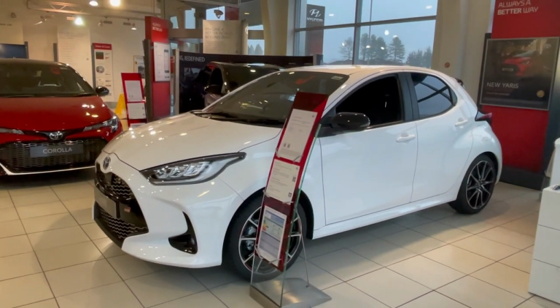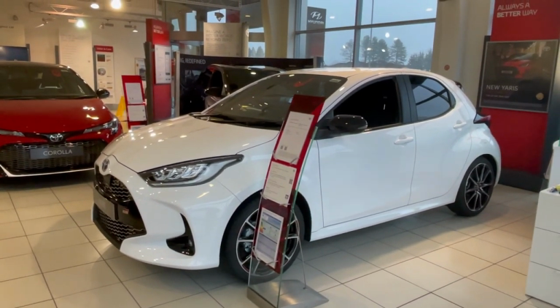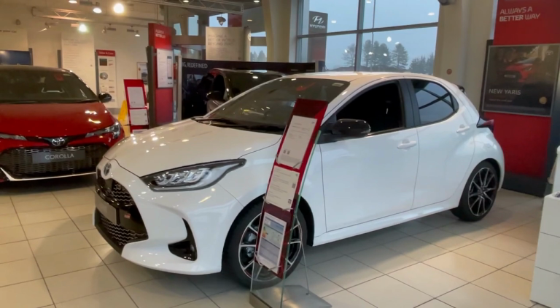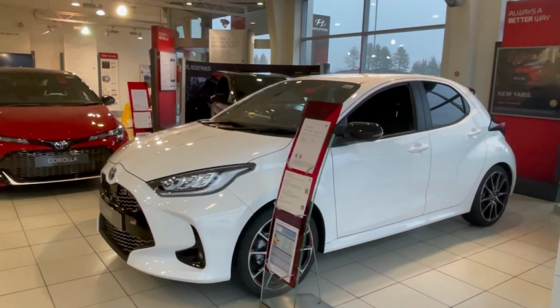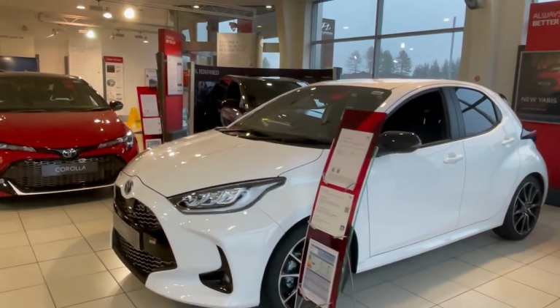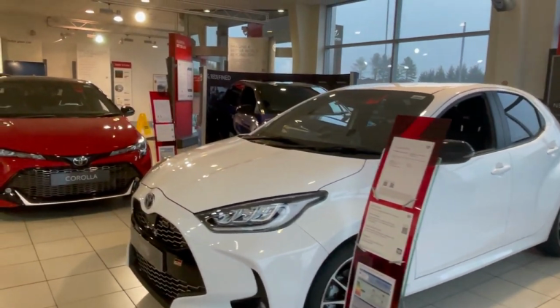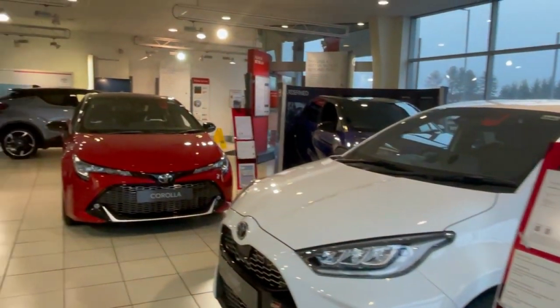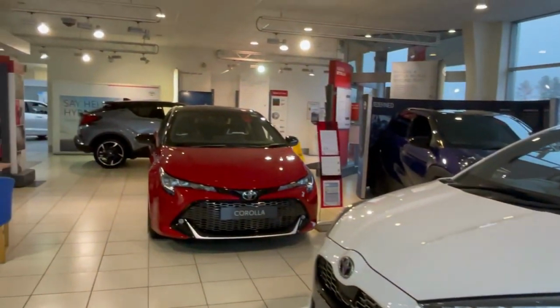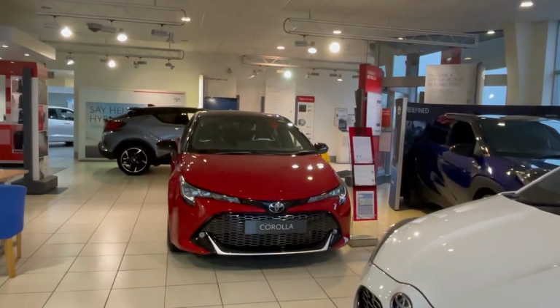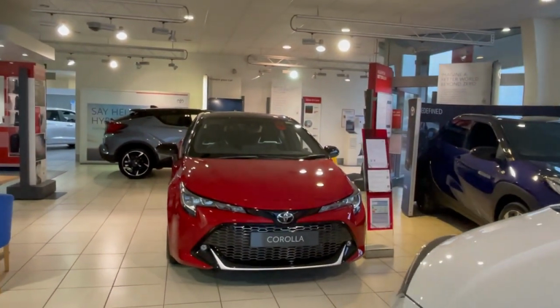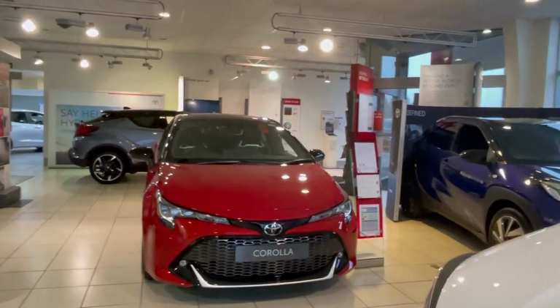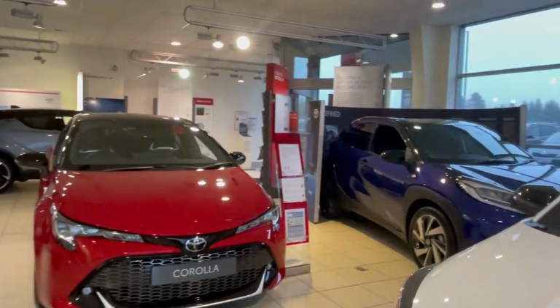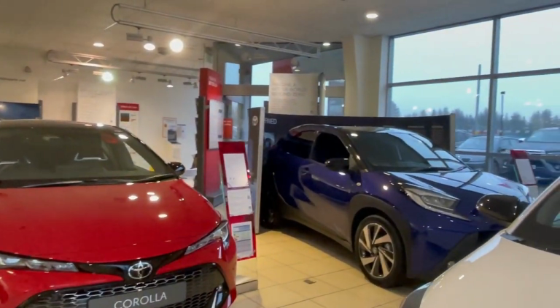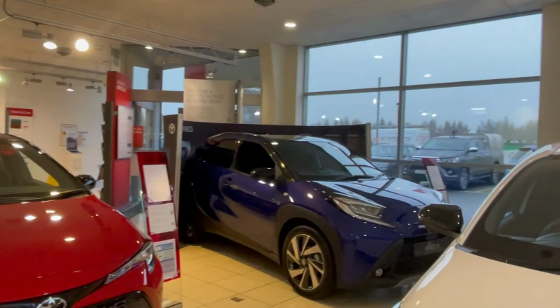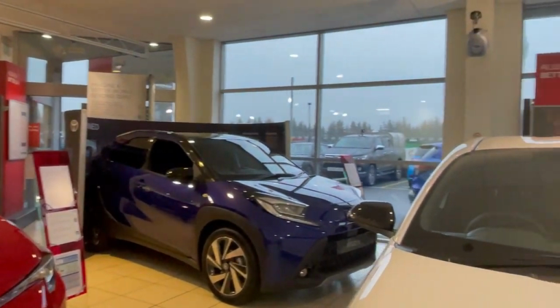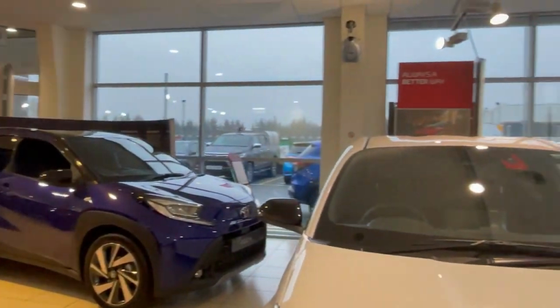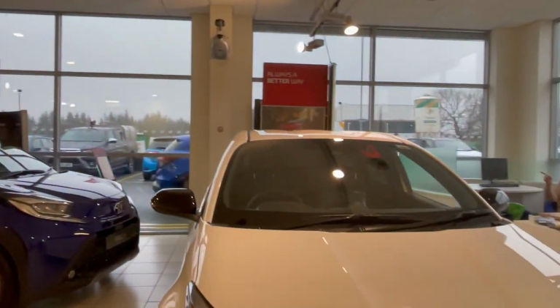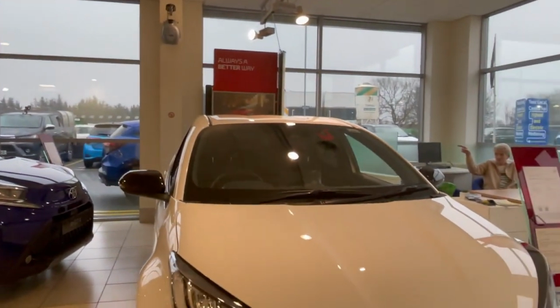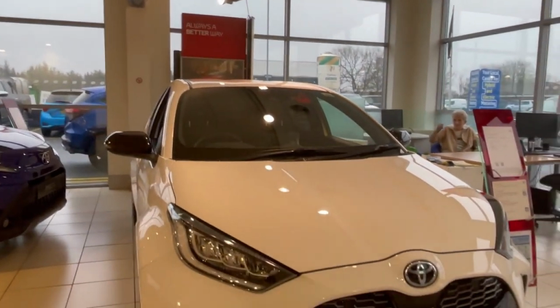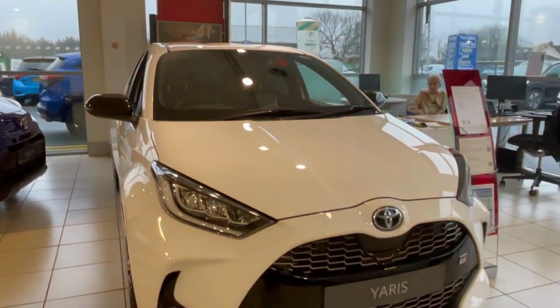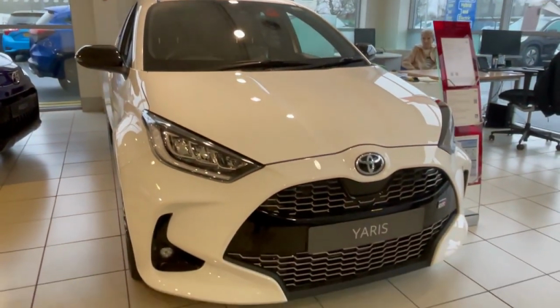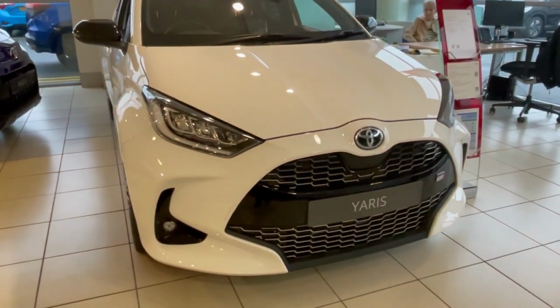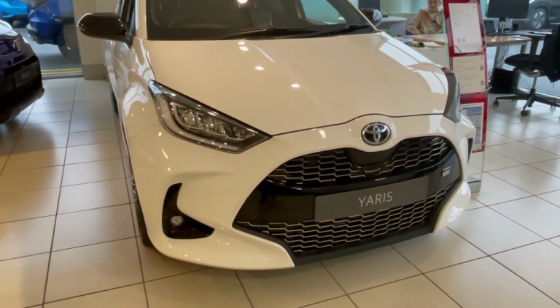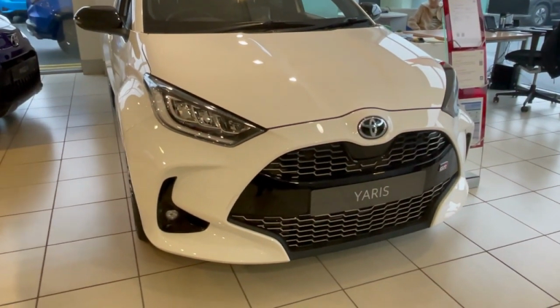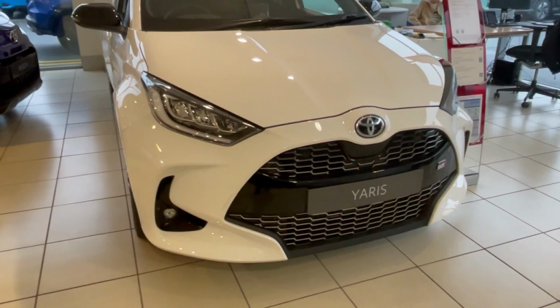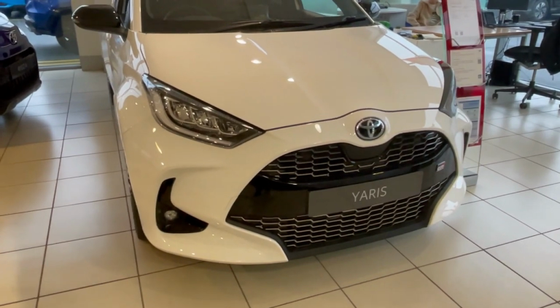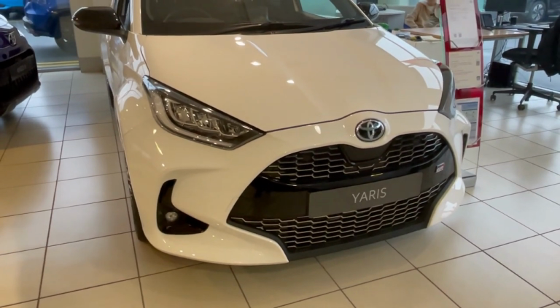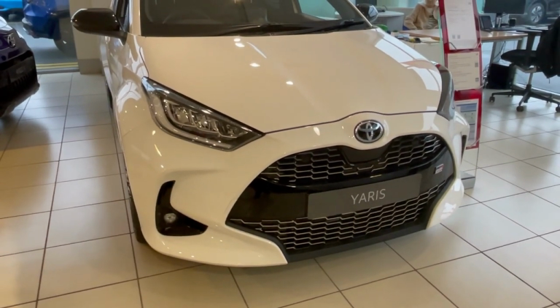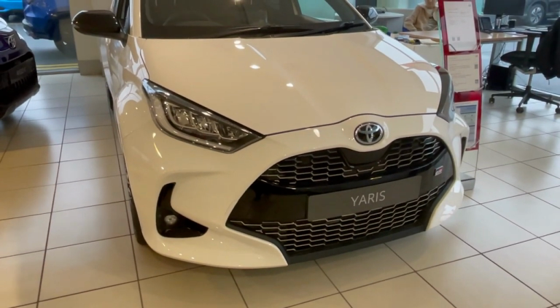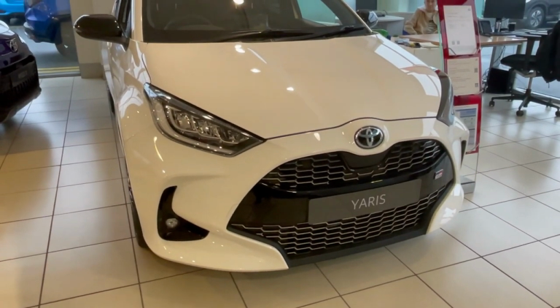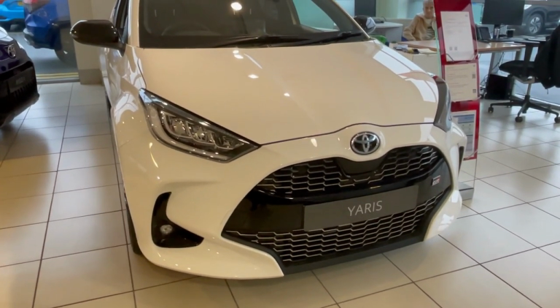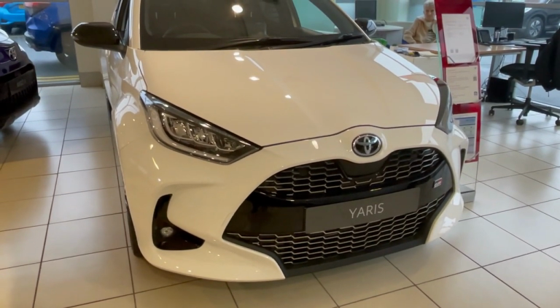I'll come back another day when it's a nicer day with more time. So here we have the Yaris — very, very popular — the GR model. Very sporty.